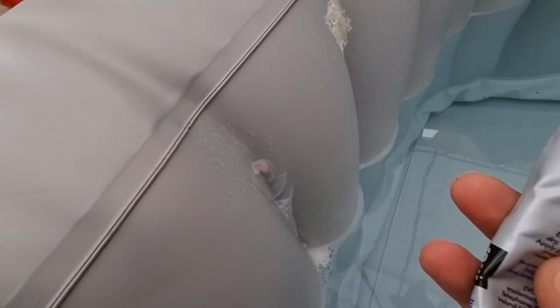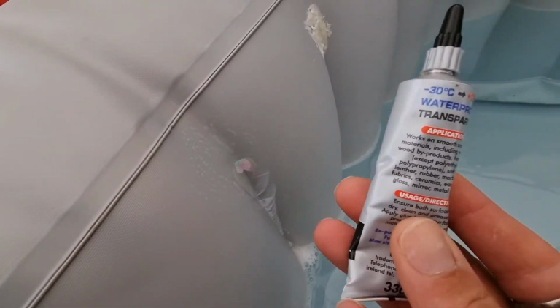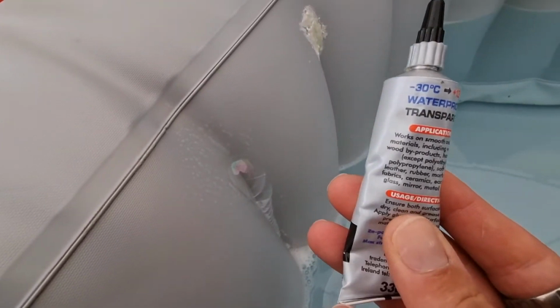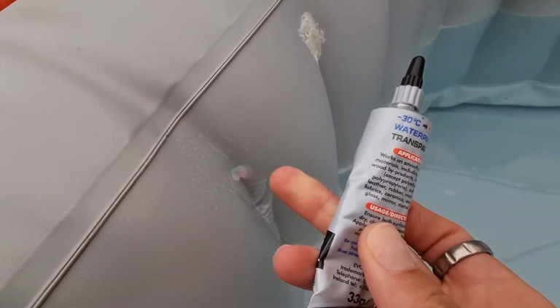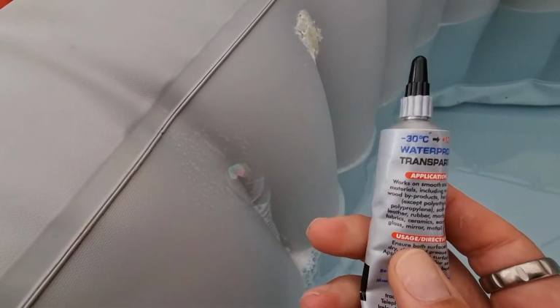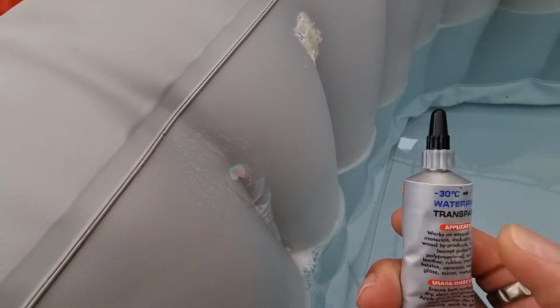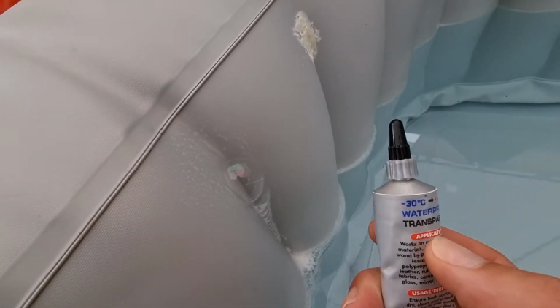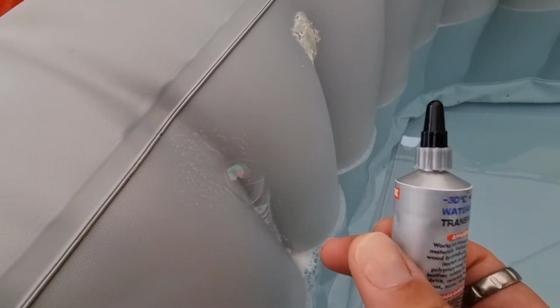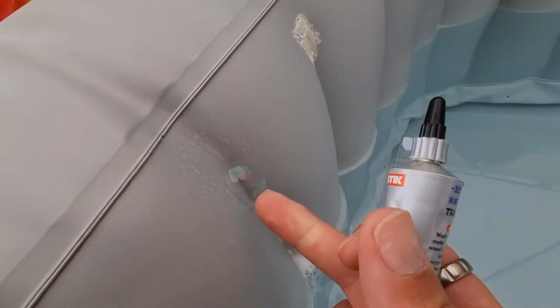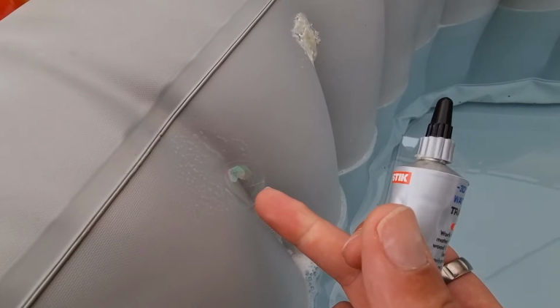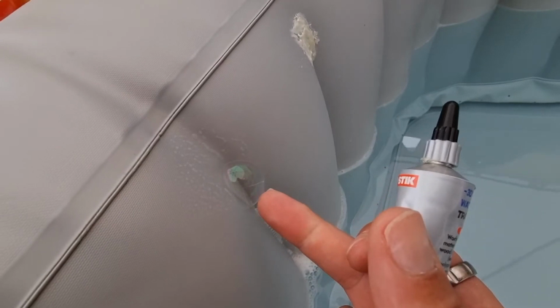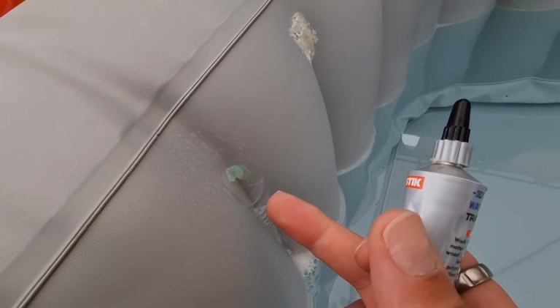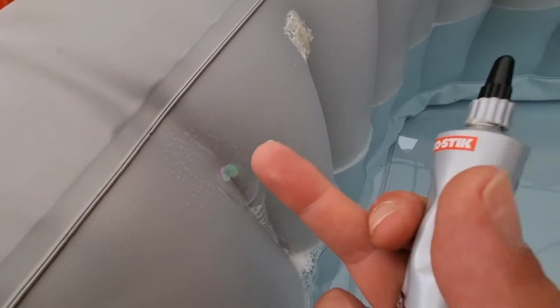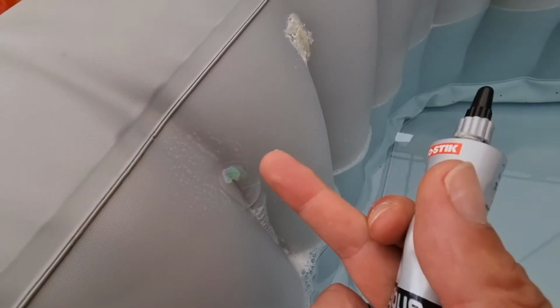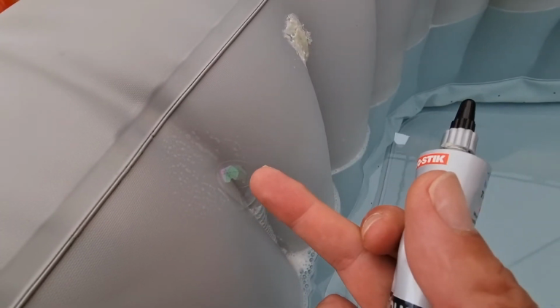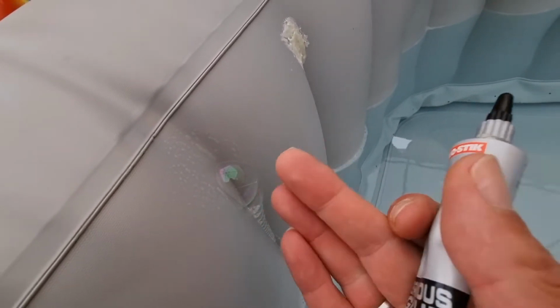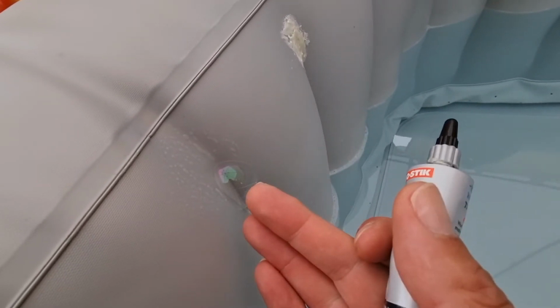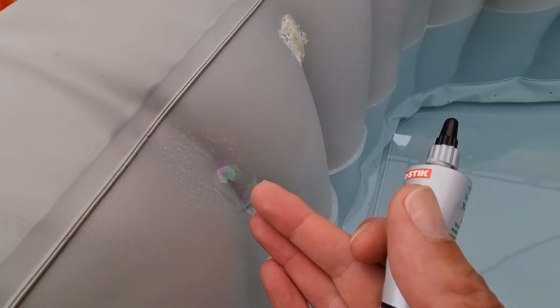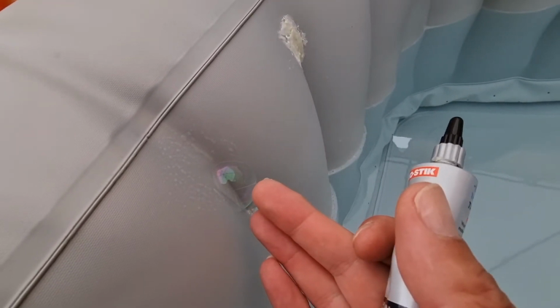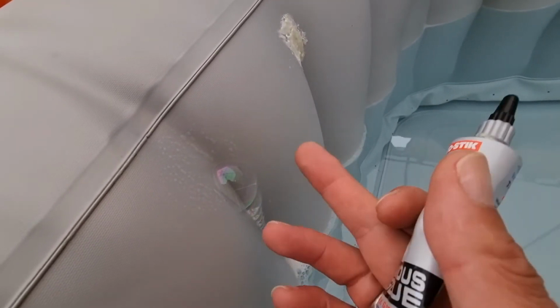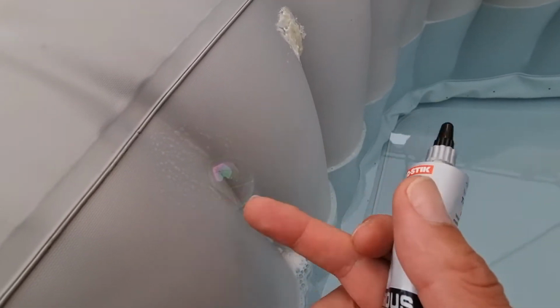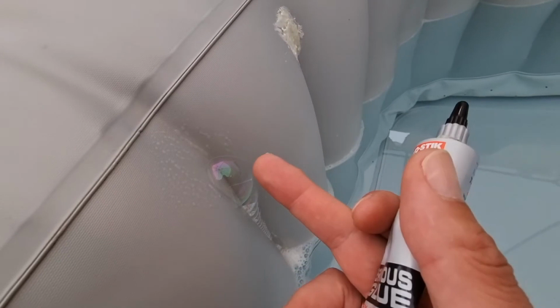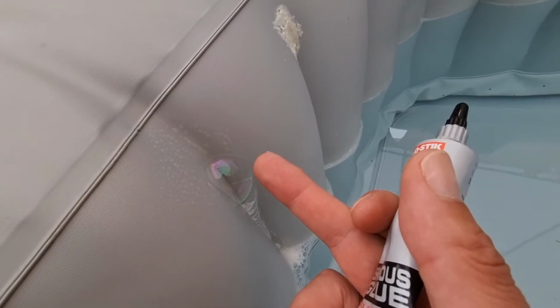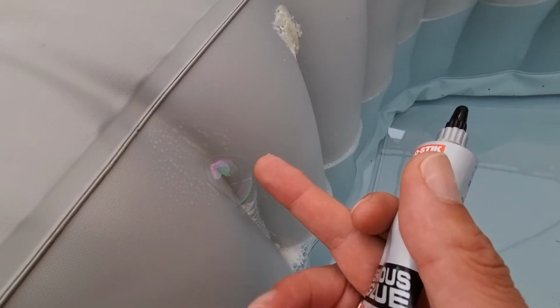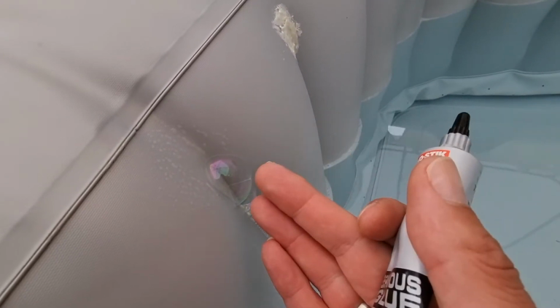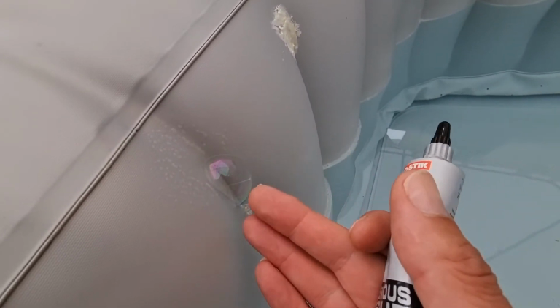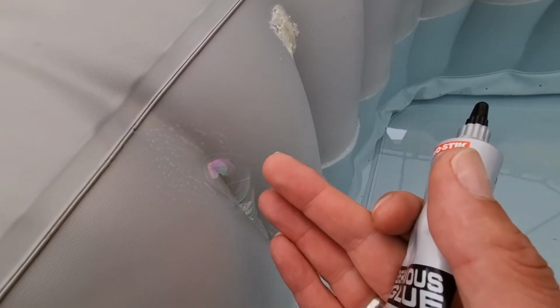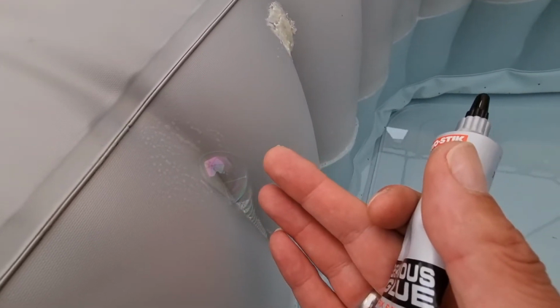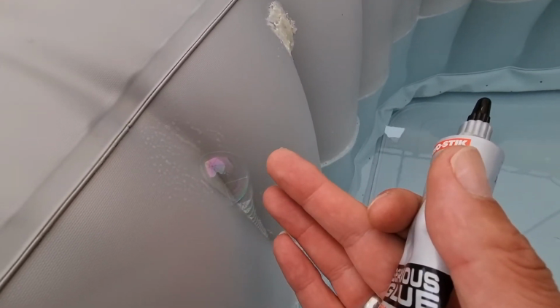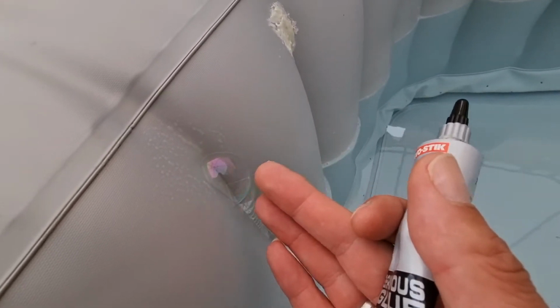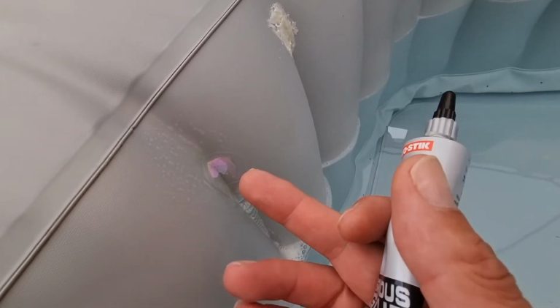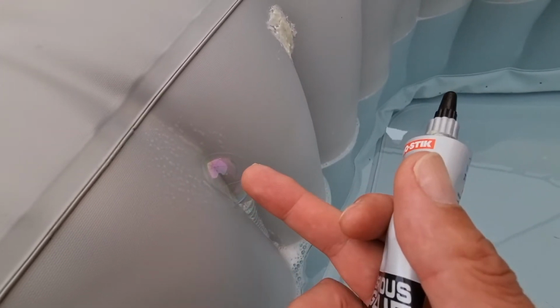Then I'll put some of this straight over the hole. This stuff is thick enough that it's not going to blow air through it. So I'm going to do one layer, let it dry for an hour or so, put some more over the top of that, let it dry, and then I might do a third coat as well.